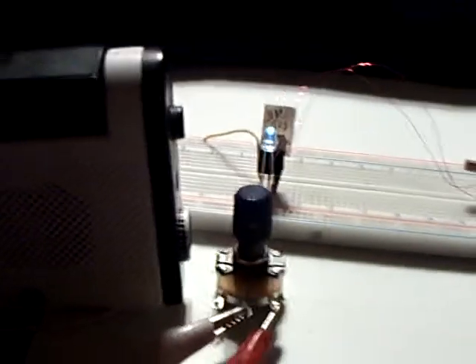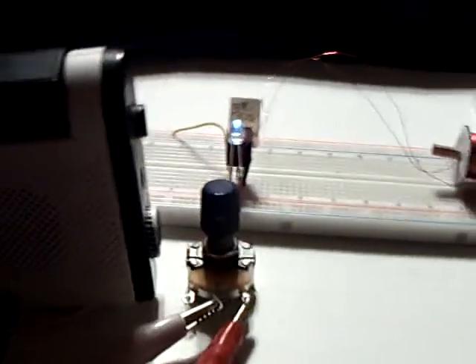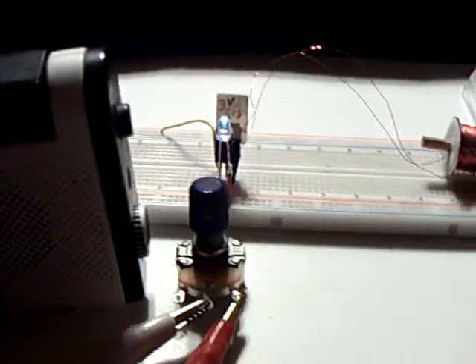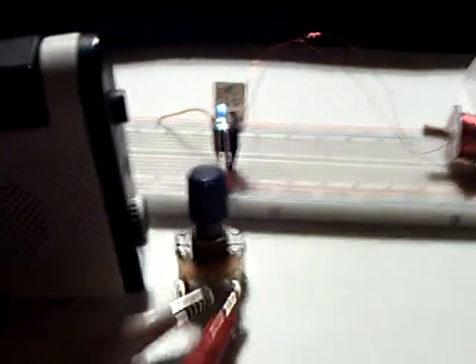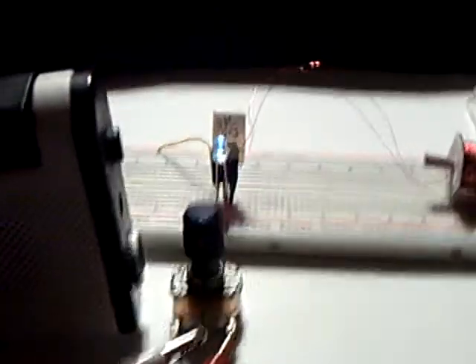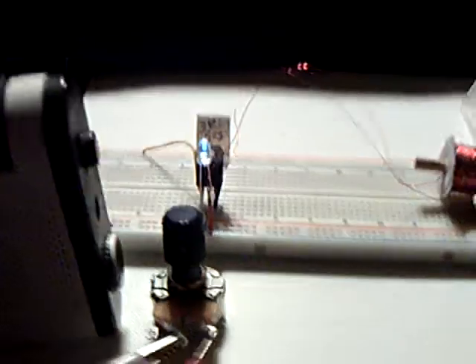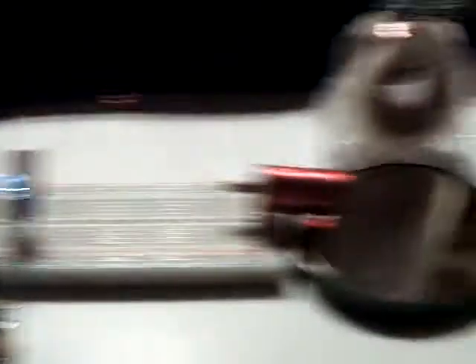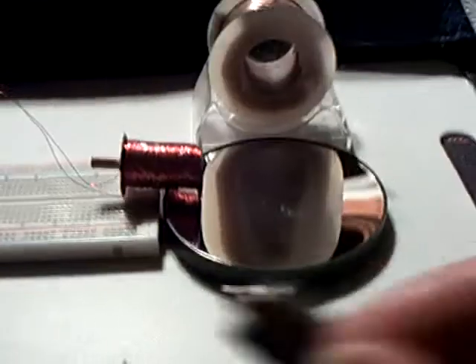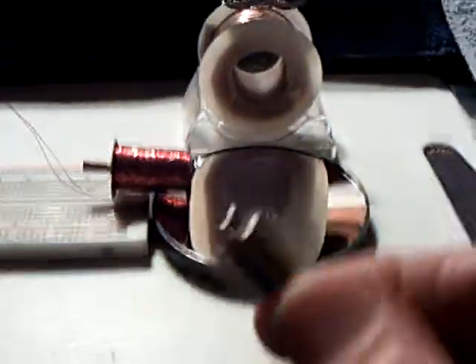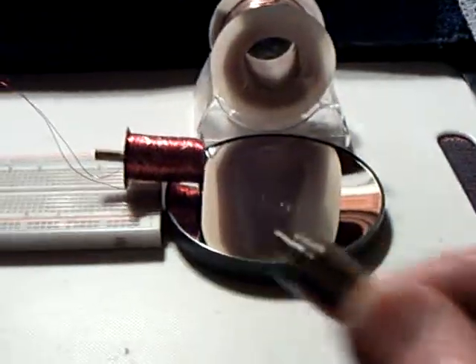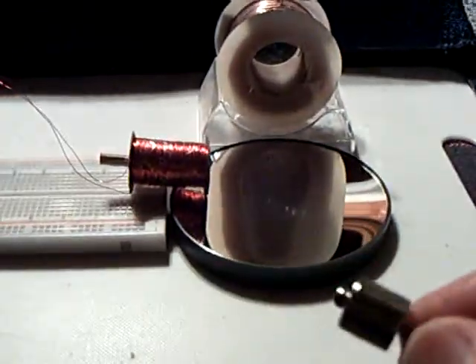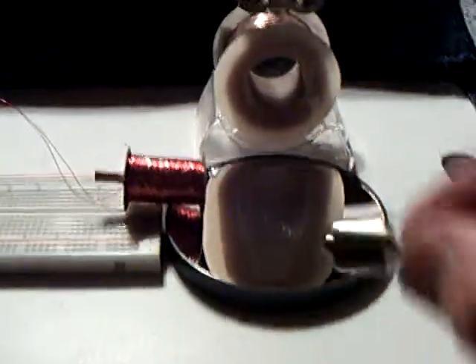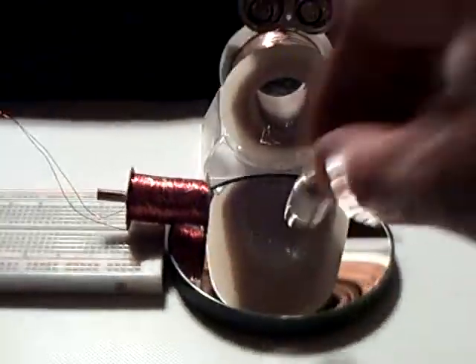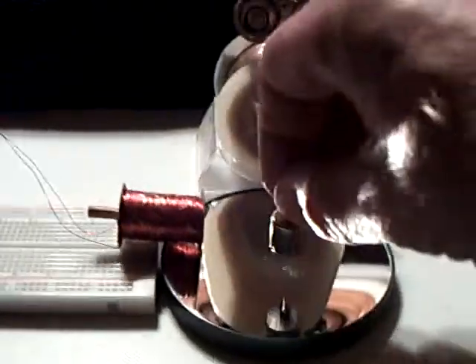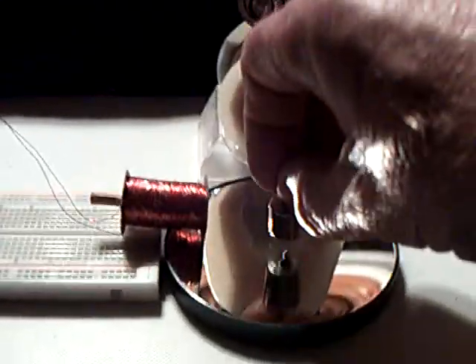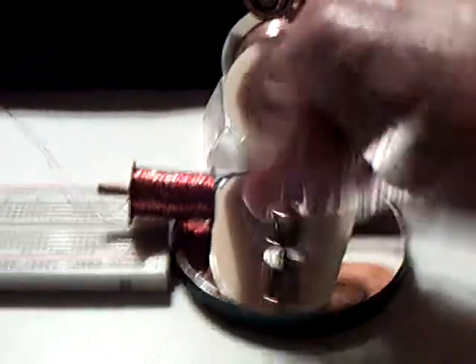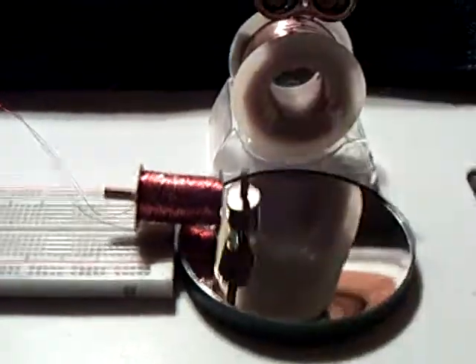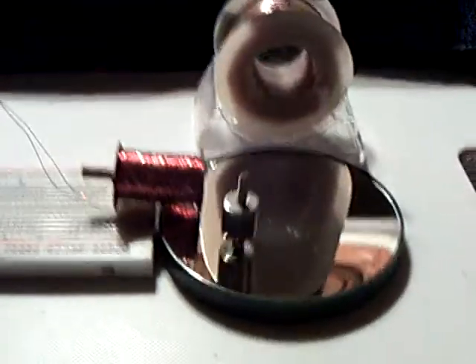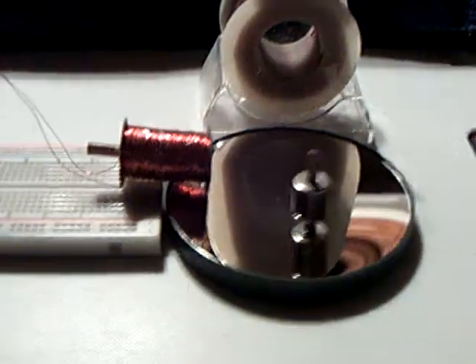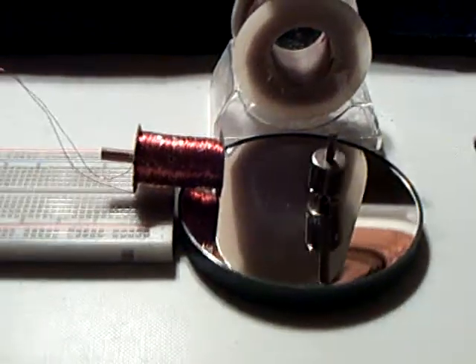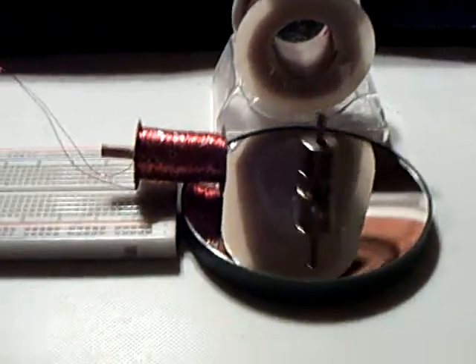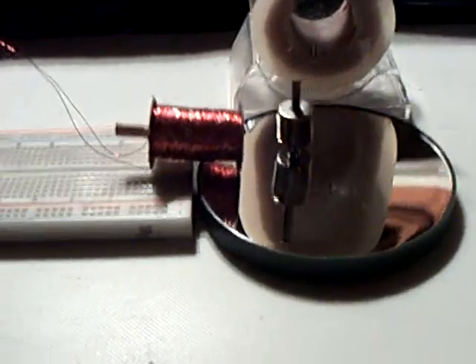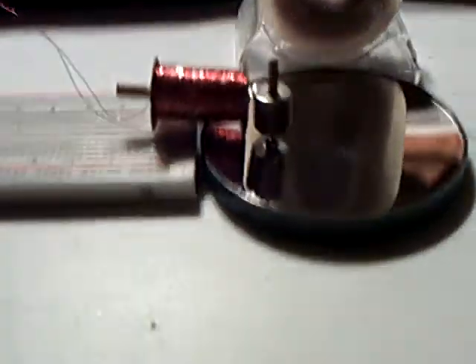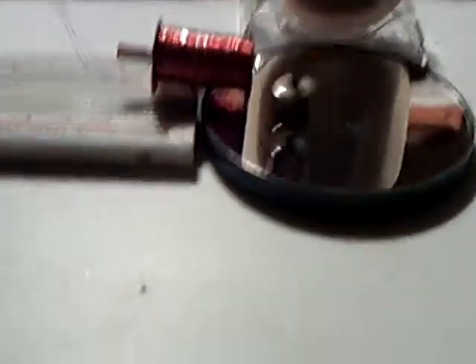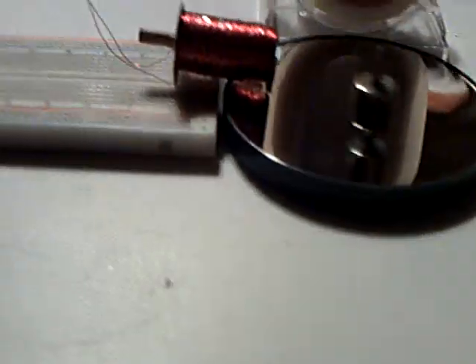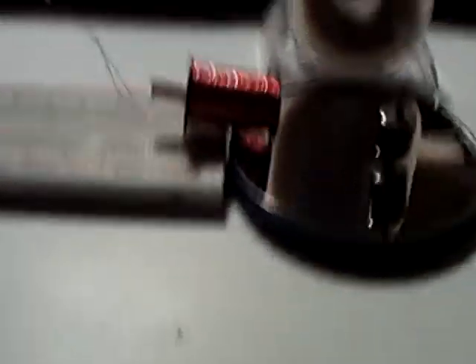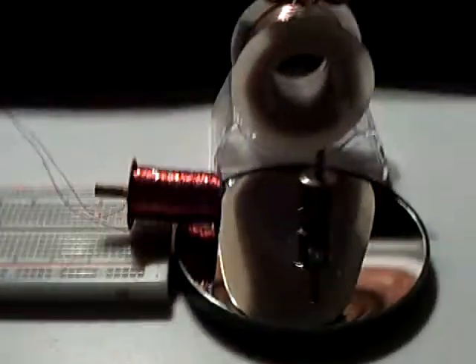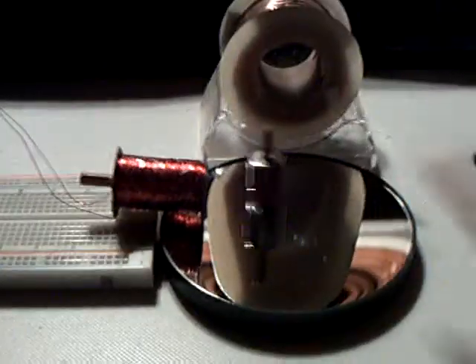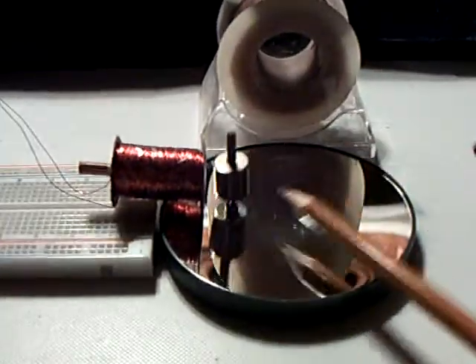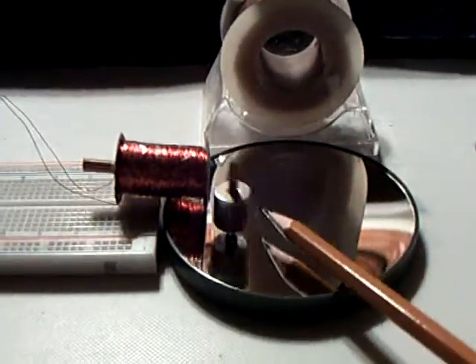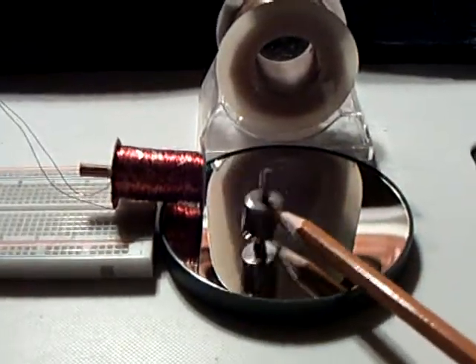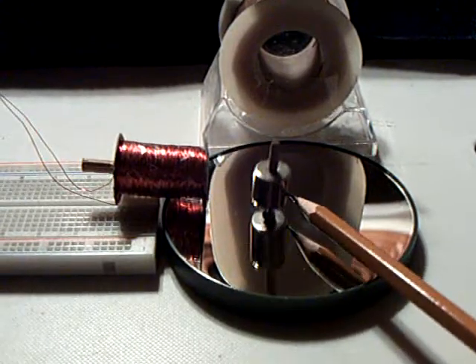I hear it running there. I'm going to start this little magnet up here on the mirror. Let that run around. Let's get it stable here.